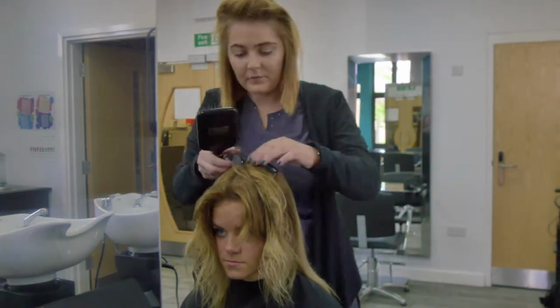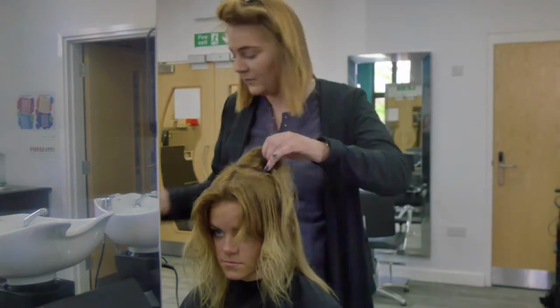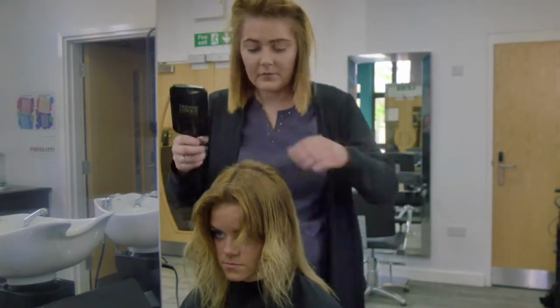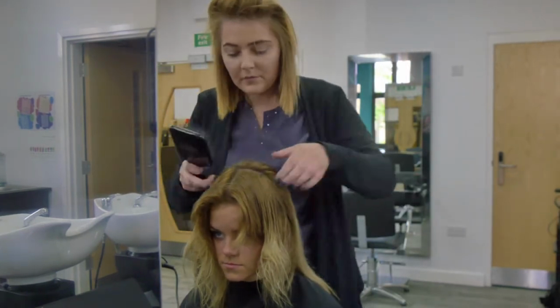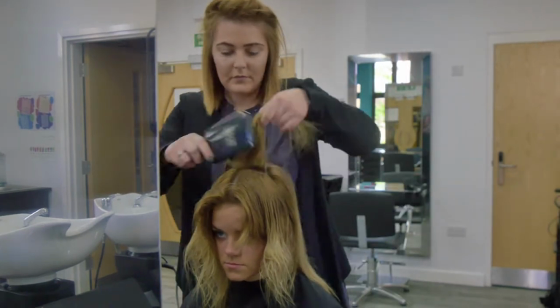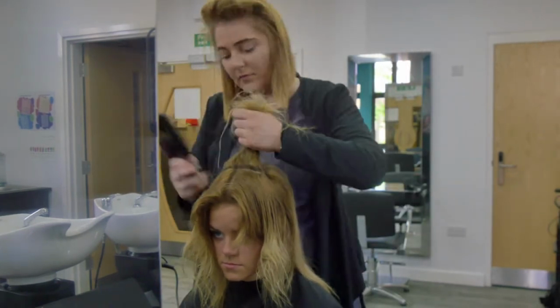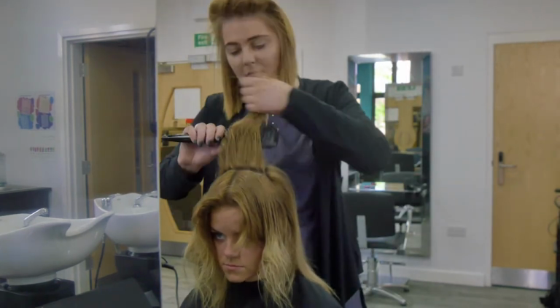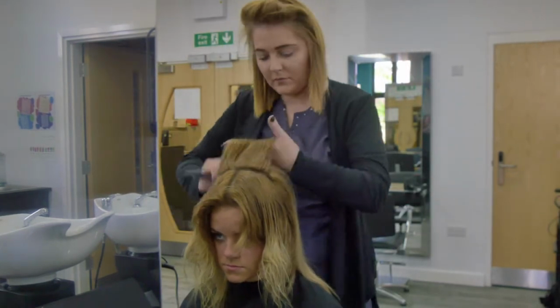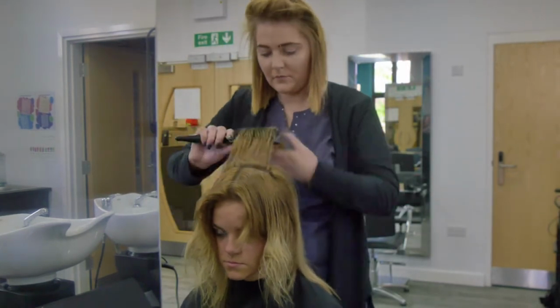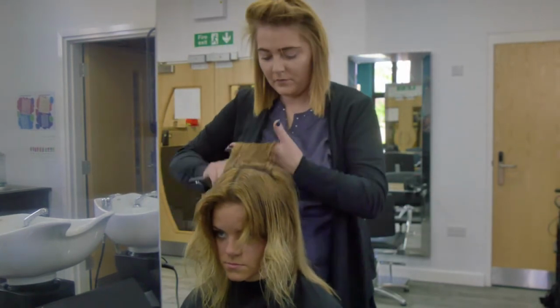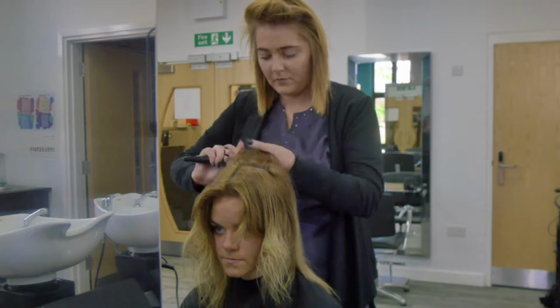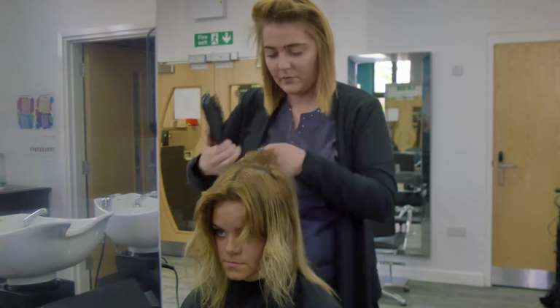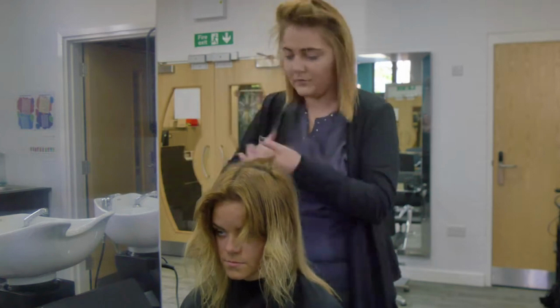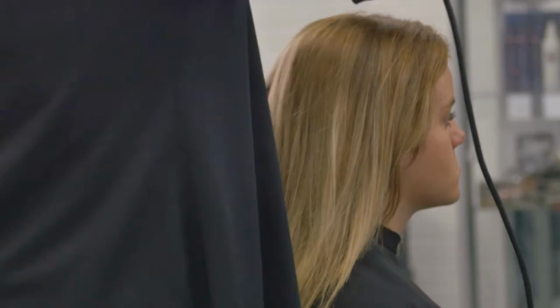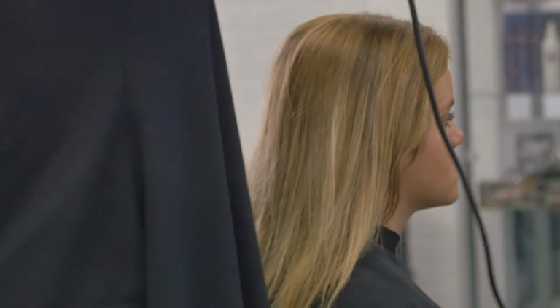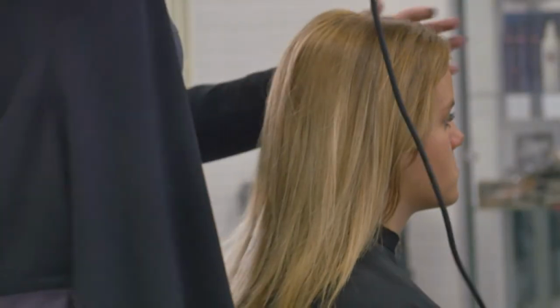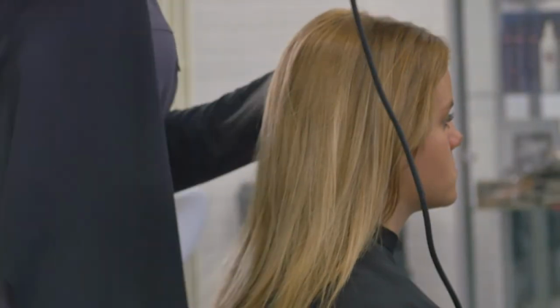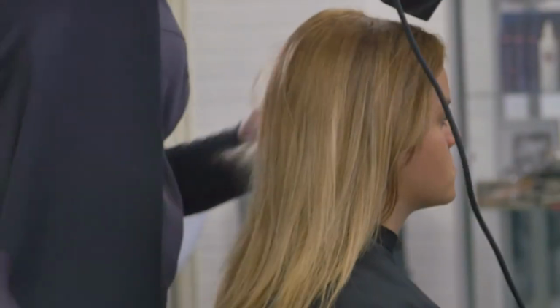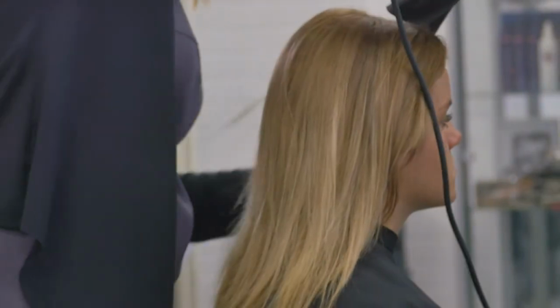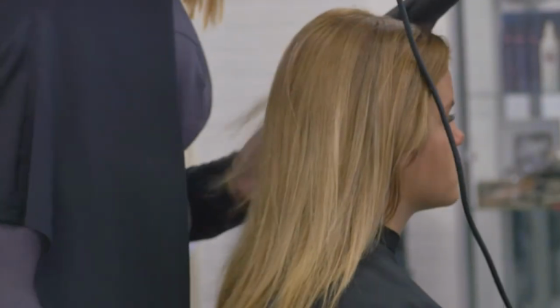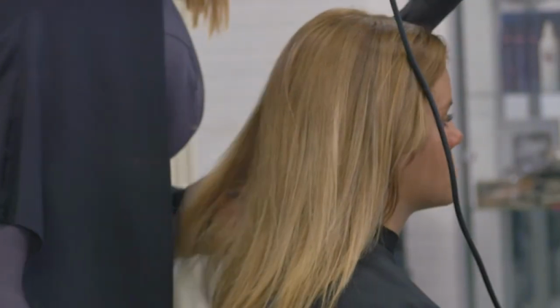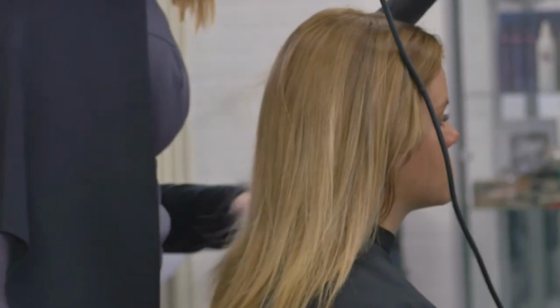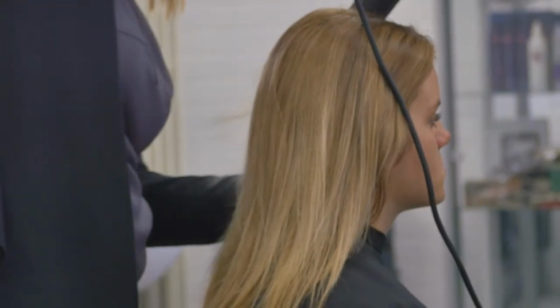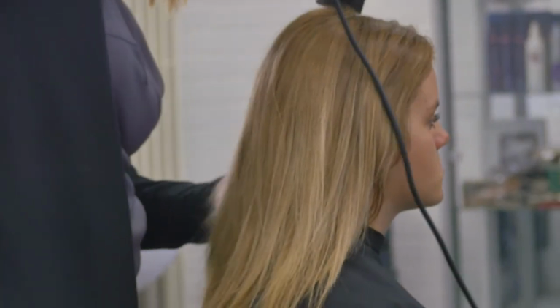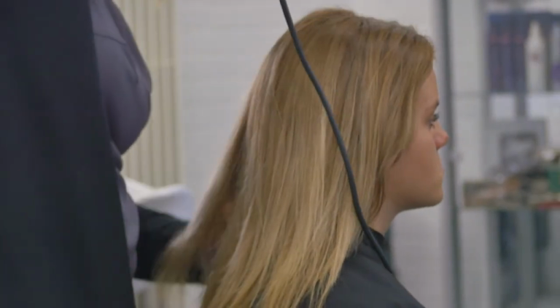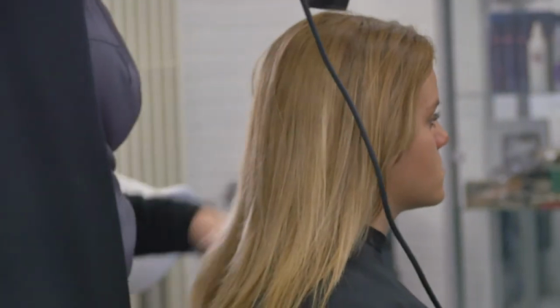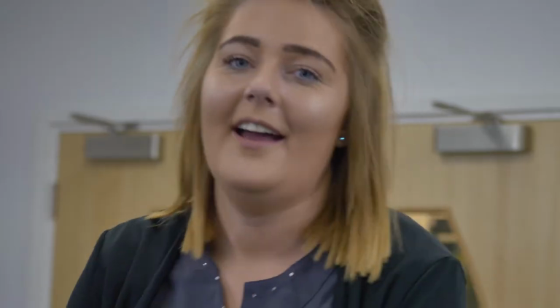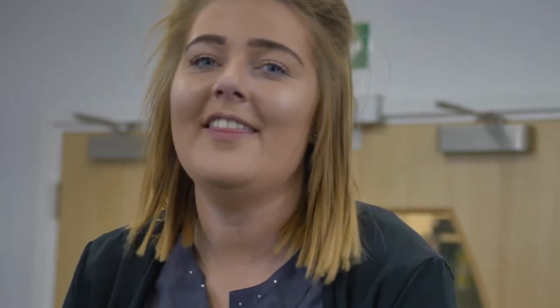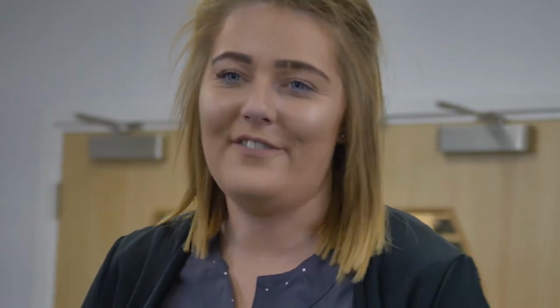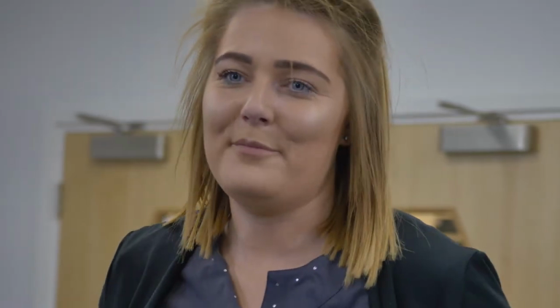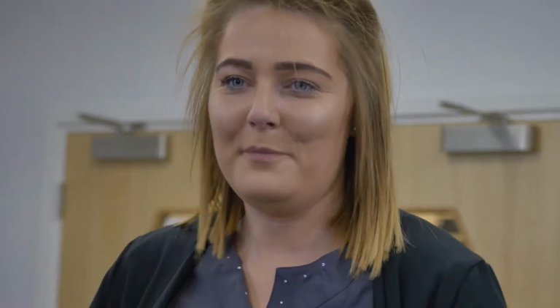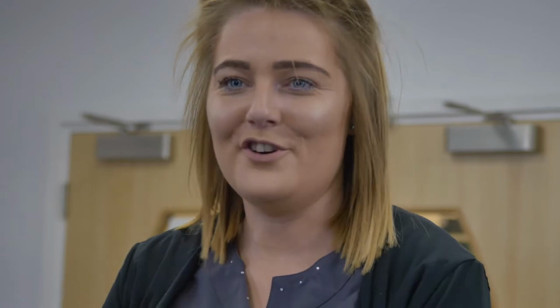Ensure each section is completely dry before bringing another section down. And that's a flat brush blow dry.